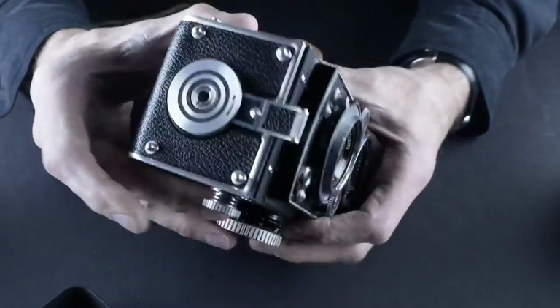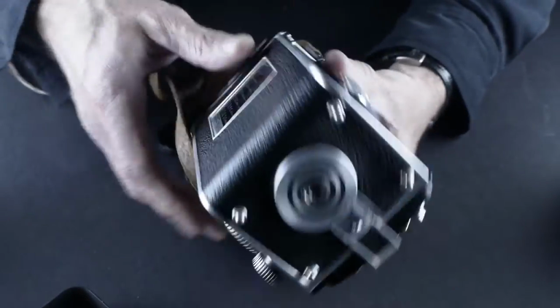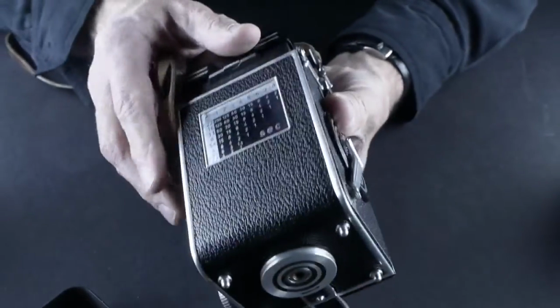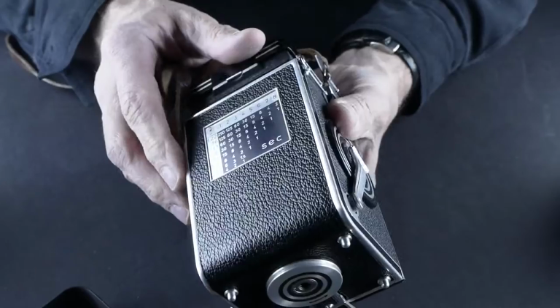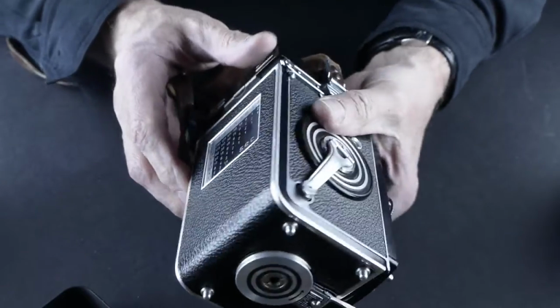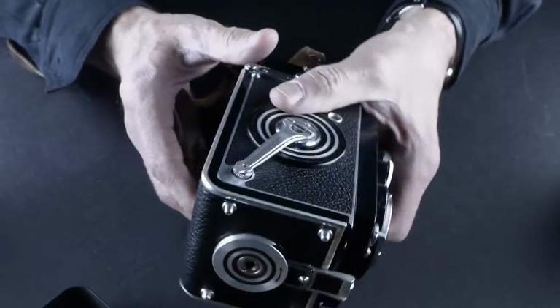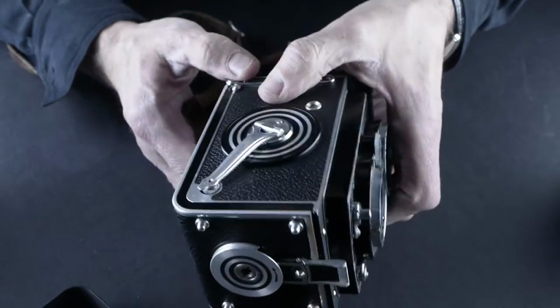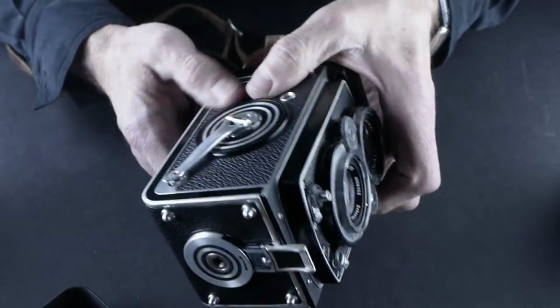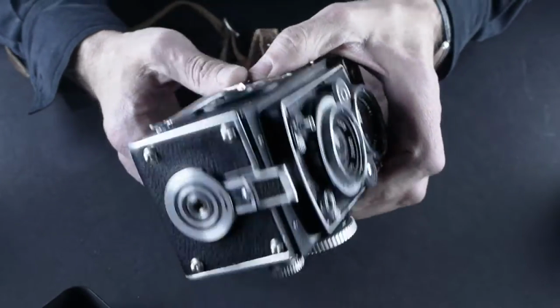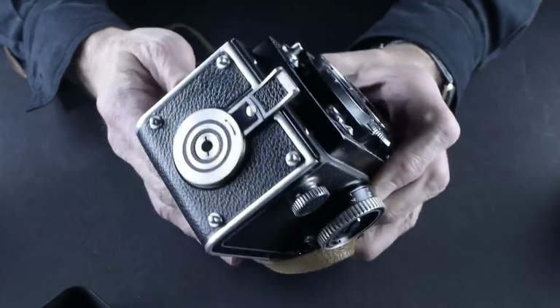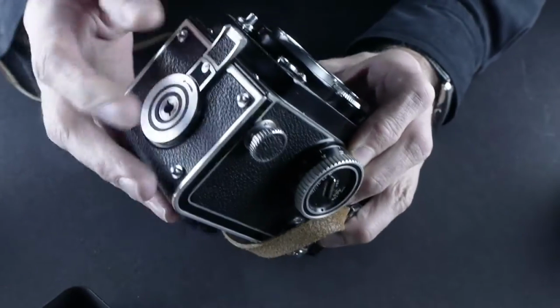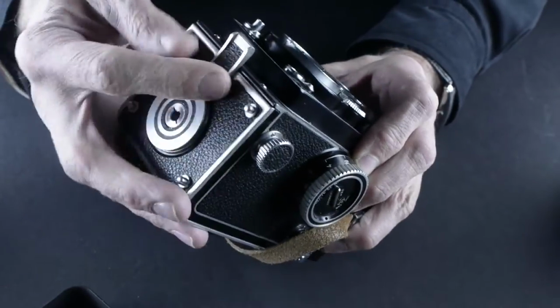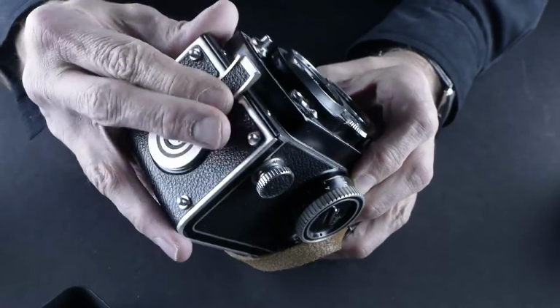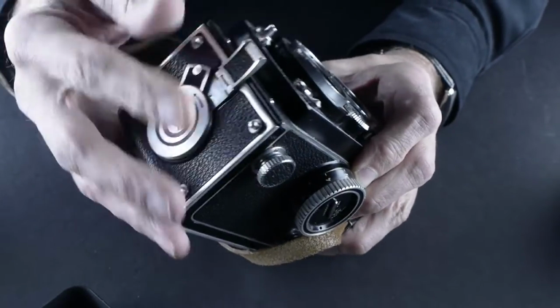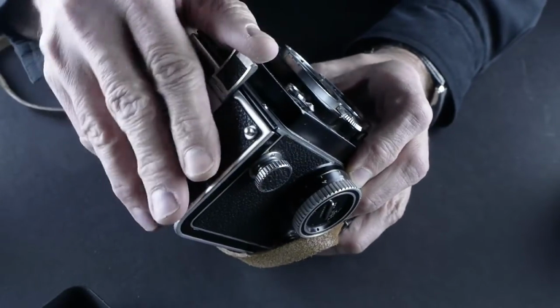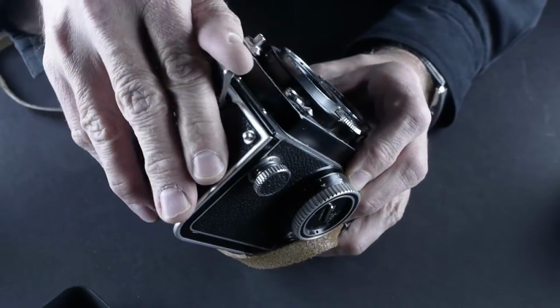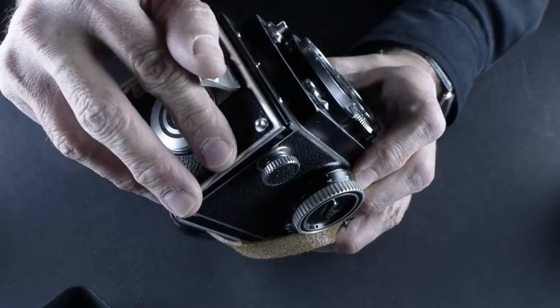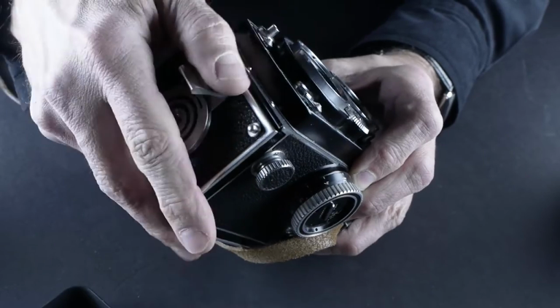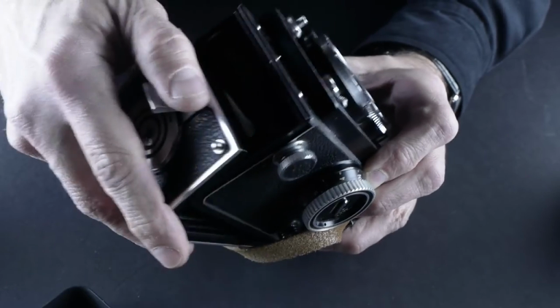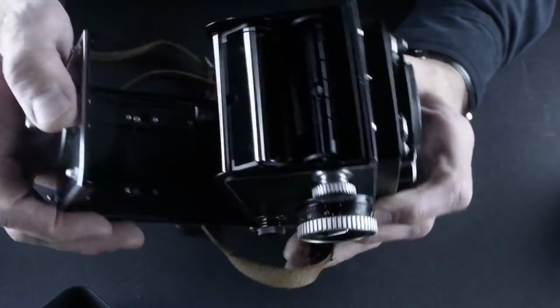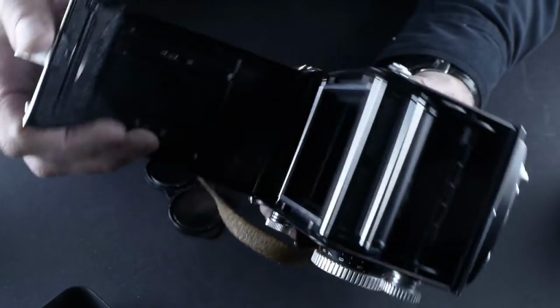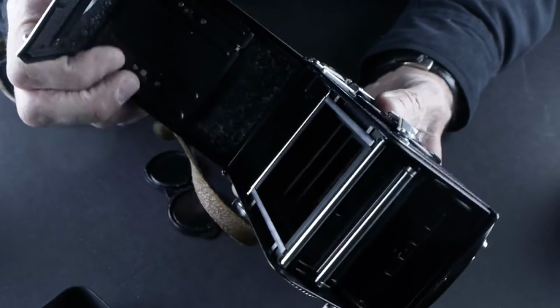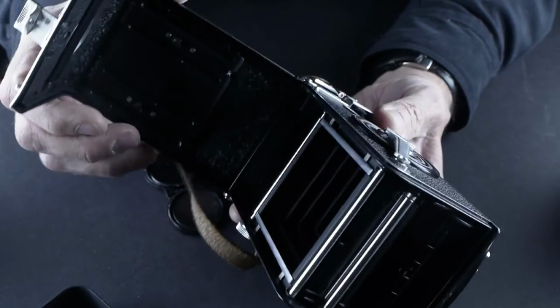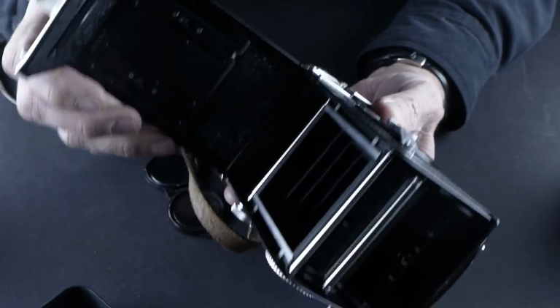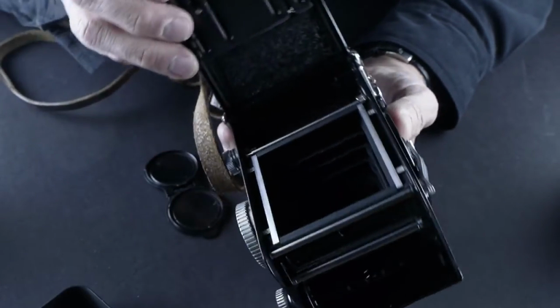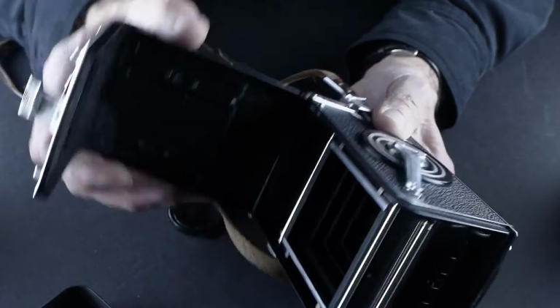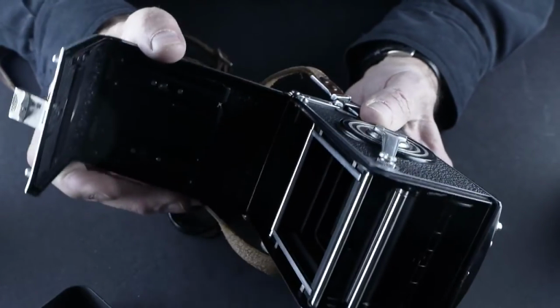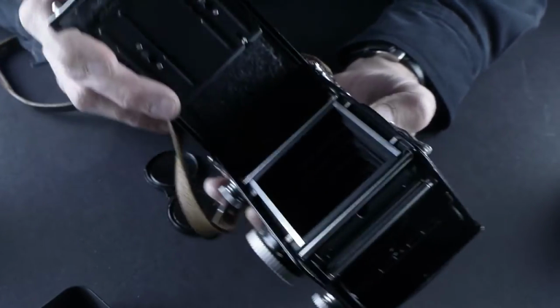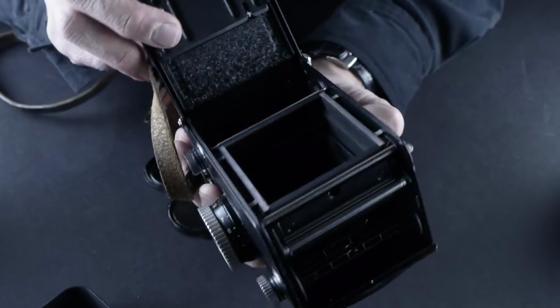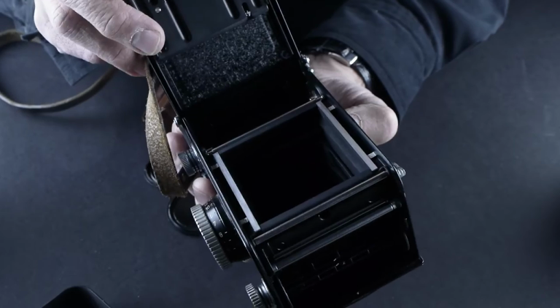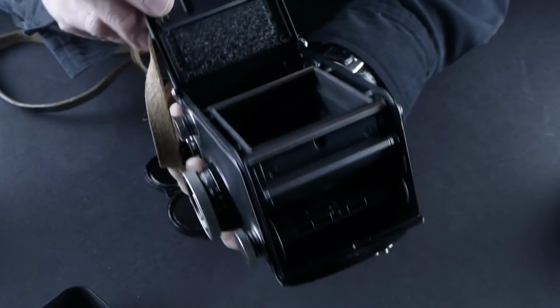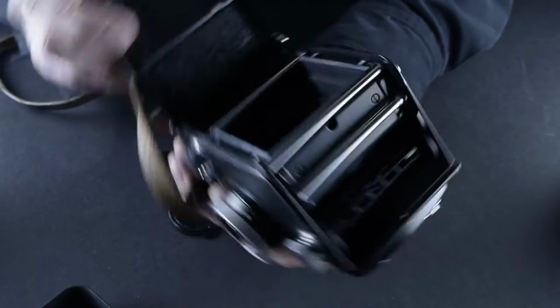But this is in really clean condition — look at the beautiful leather, it's not coming apart. Hopefully no film in it — that's good when we open them. And it's really clean inside.